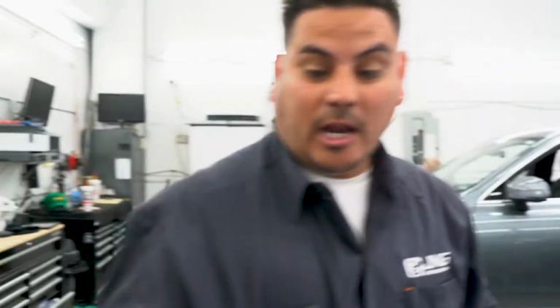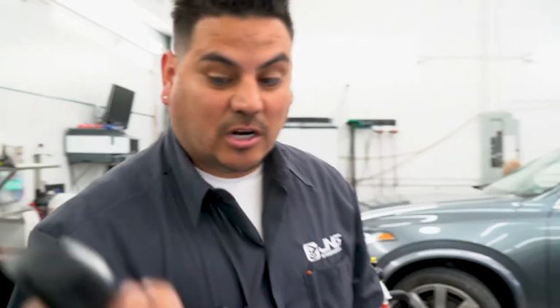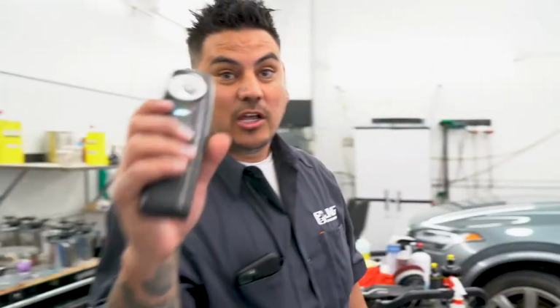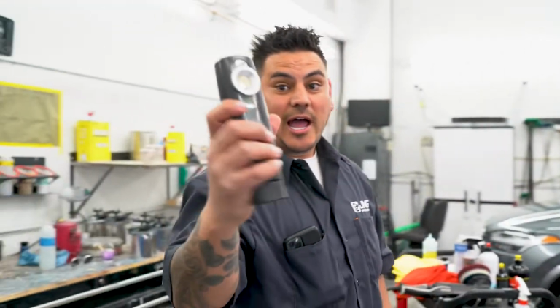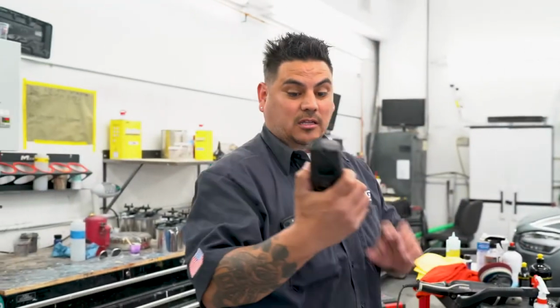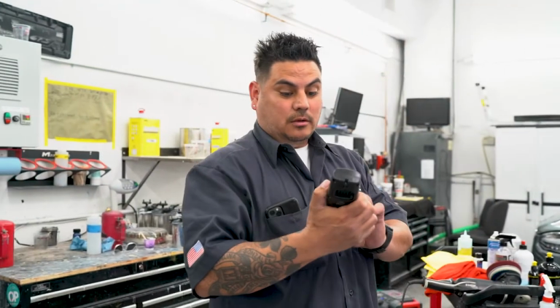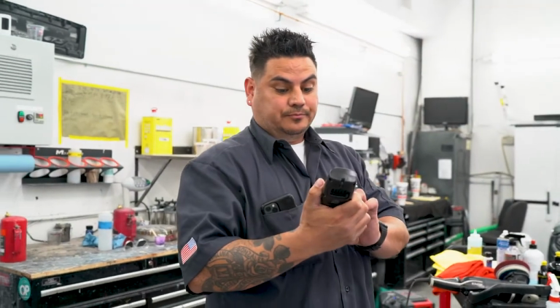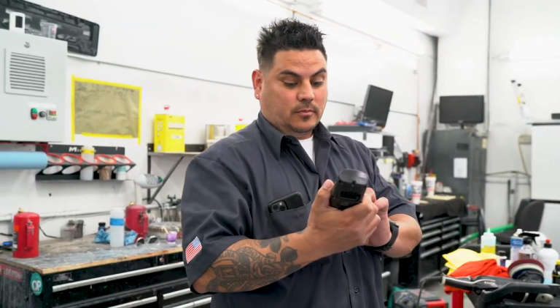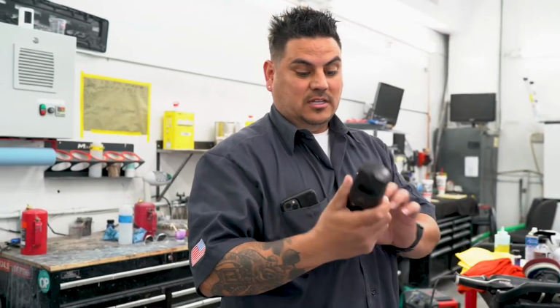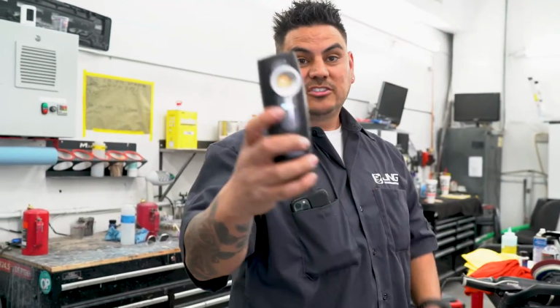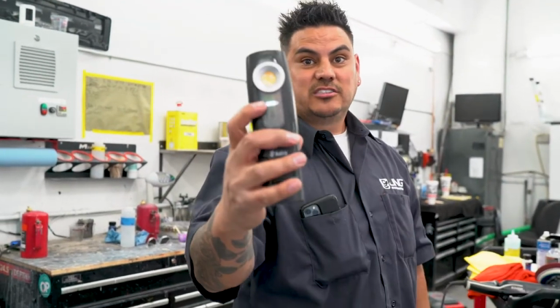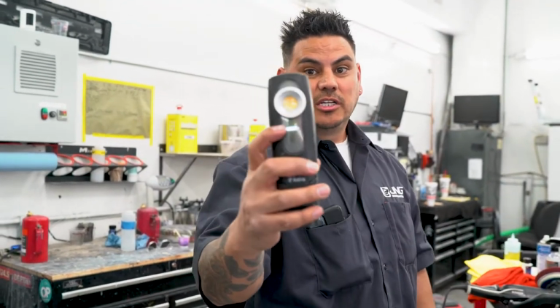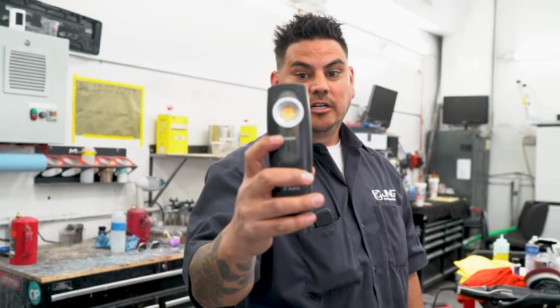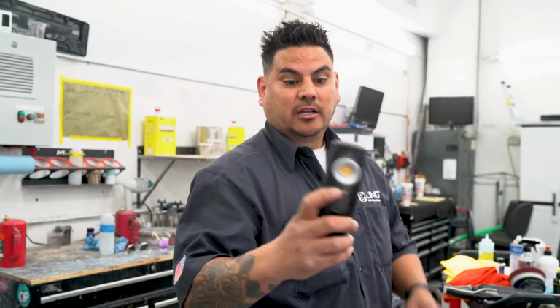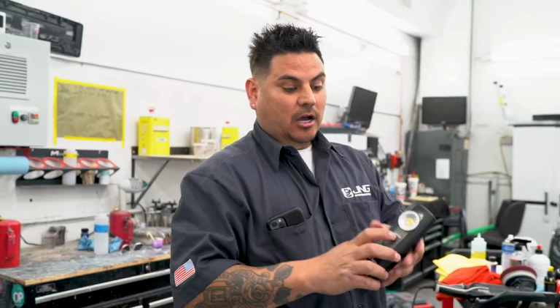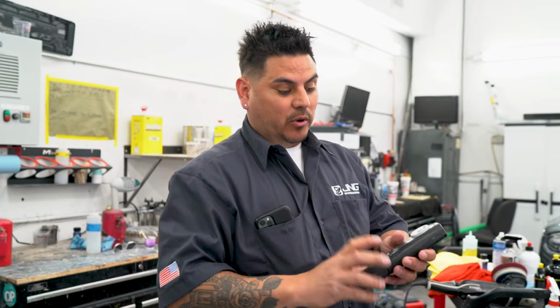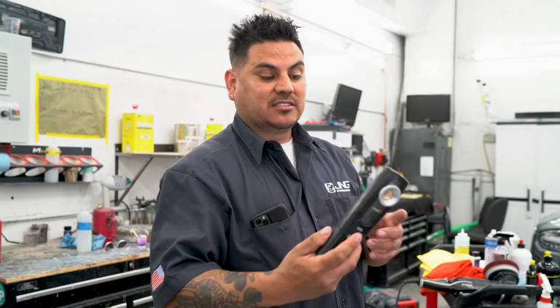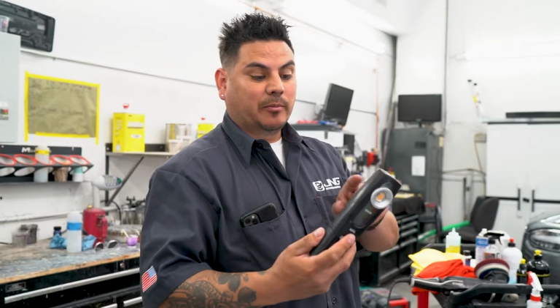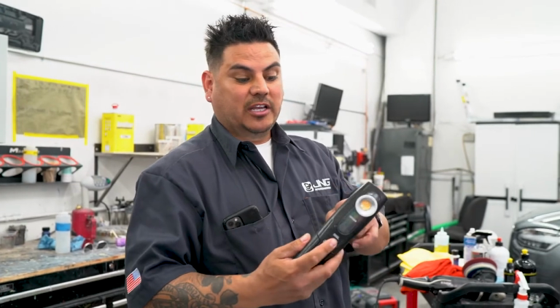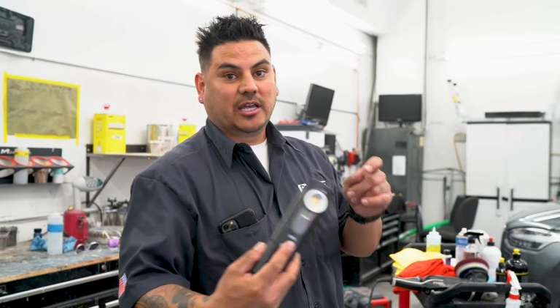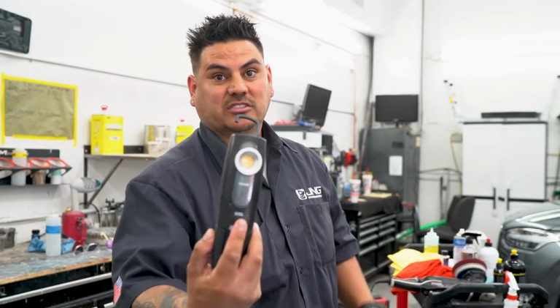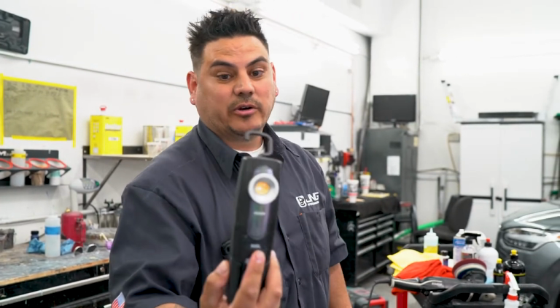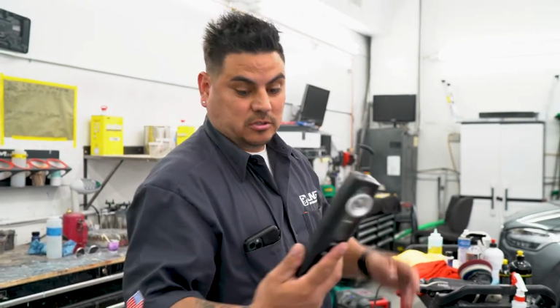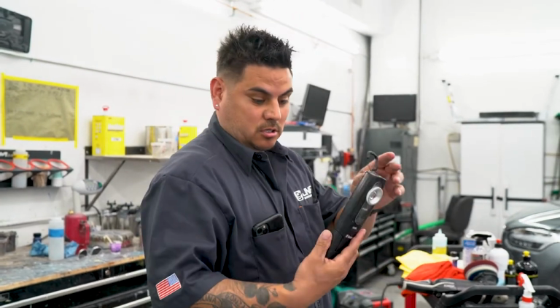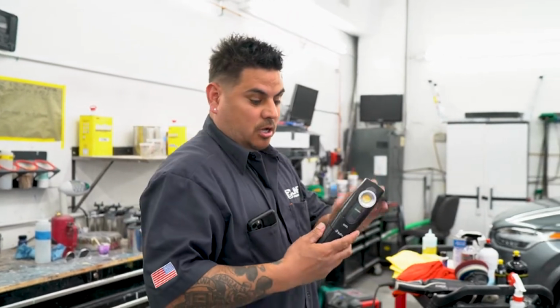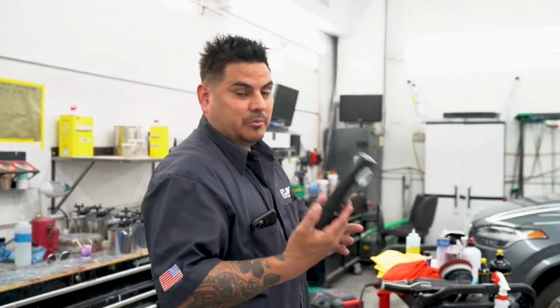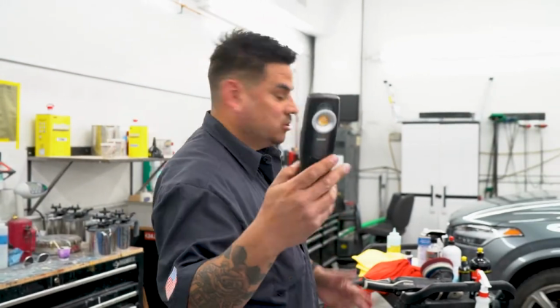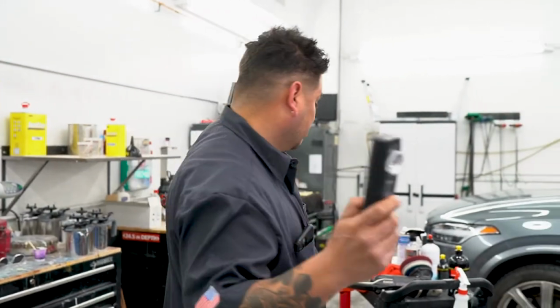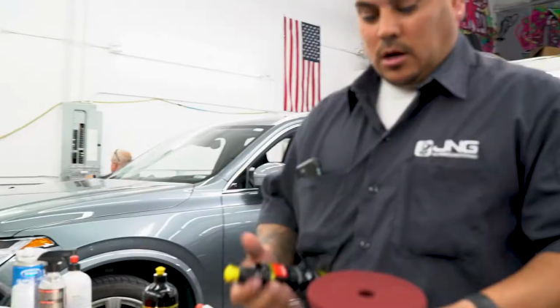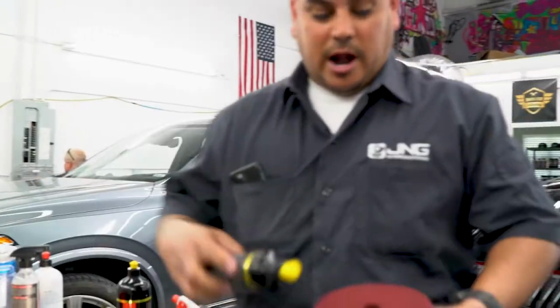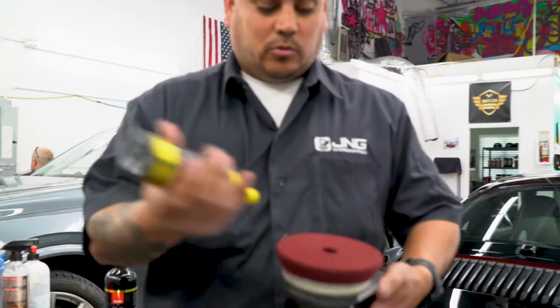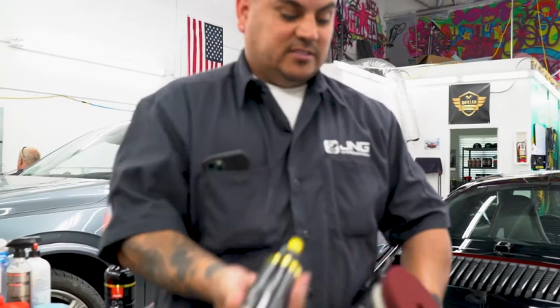Good light is key. These Astro lights are really good. If you want to get the step above these, you can get those Scan Grips, but these do the job.